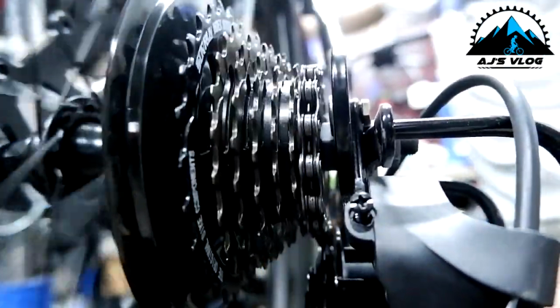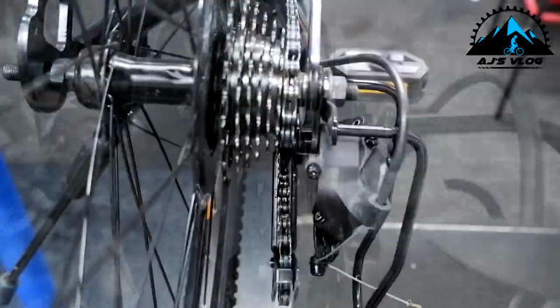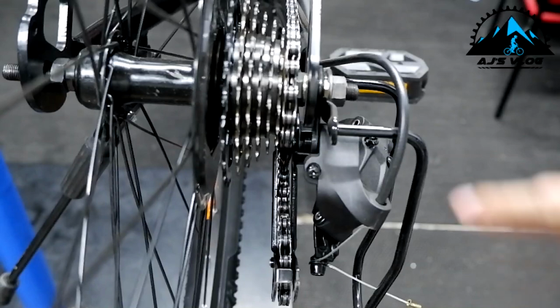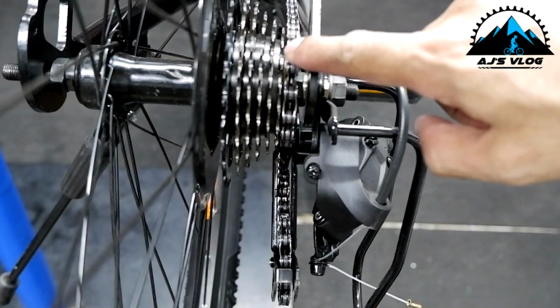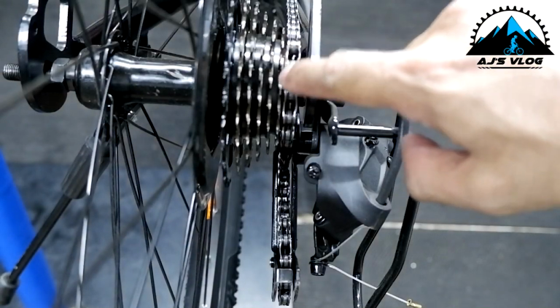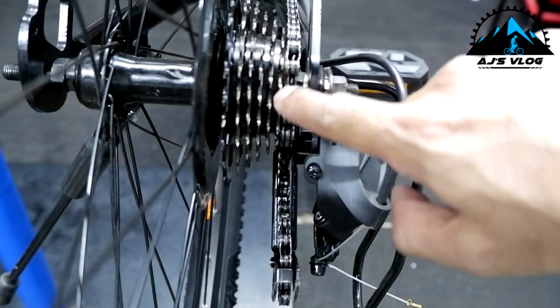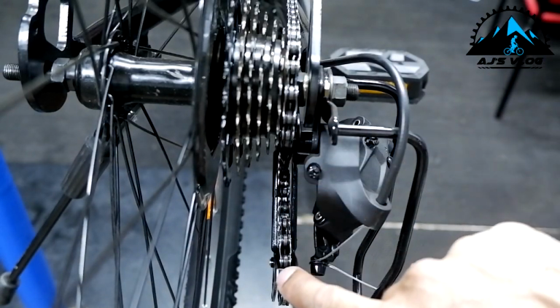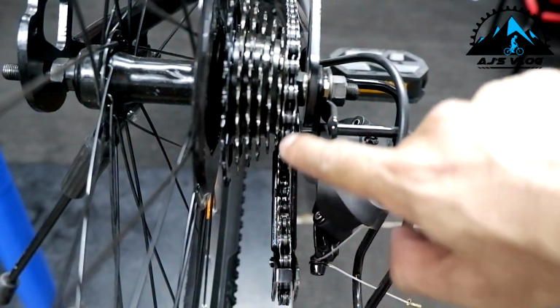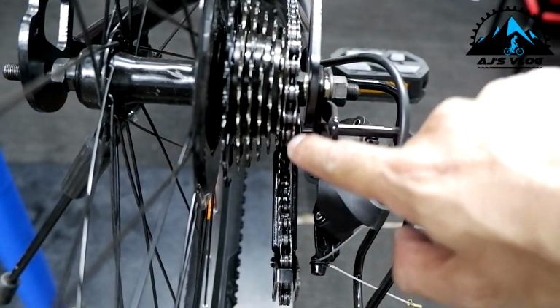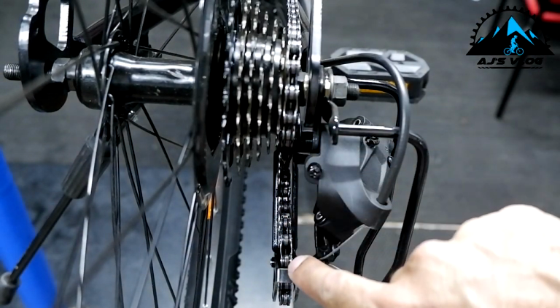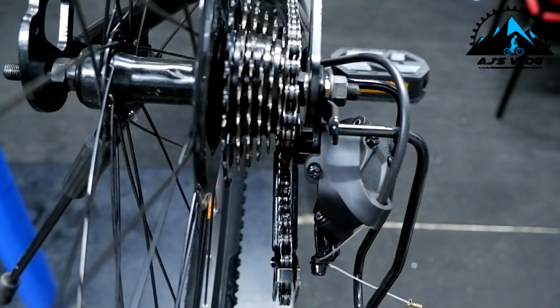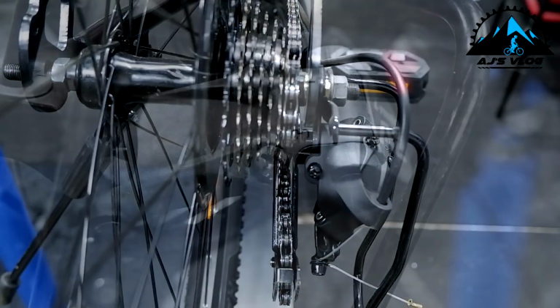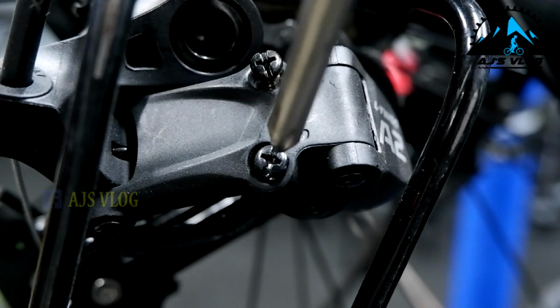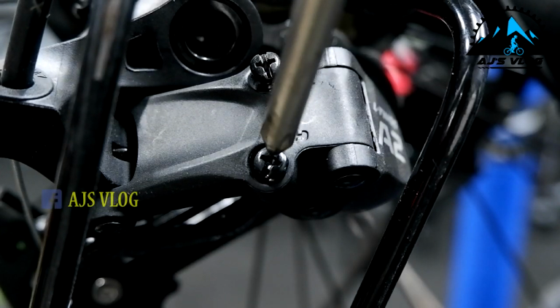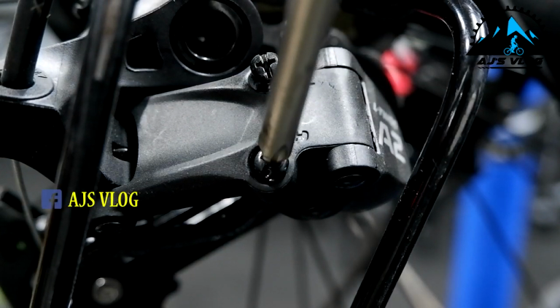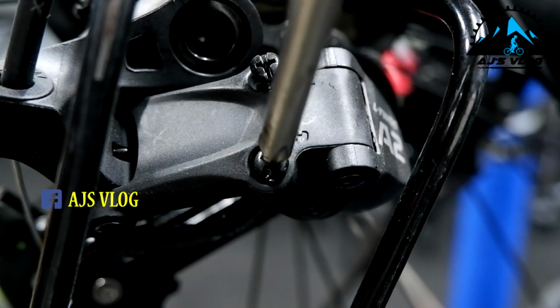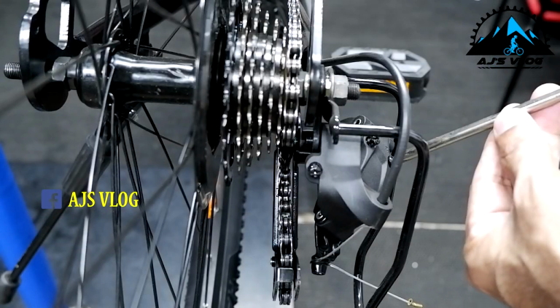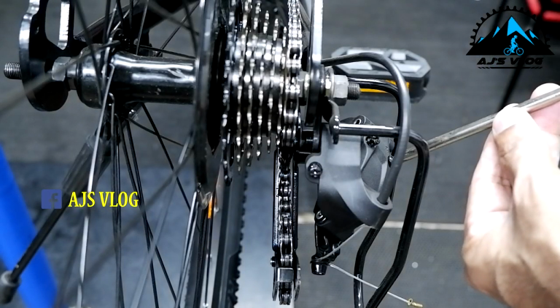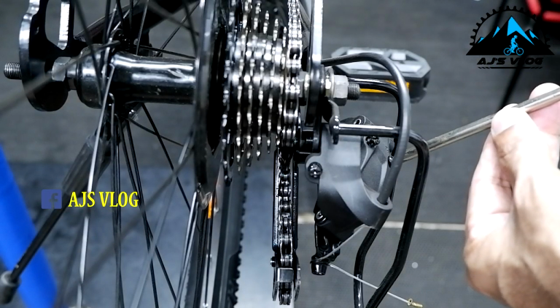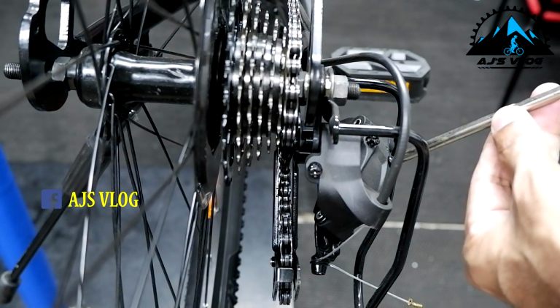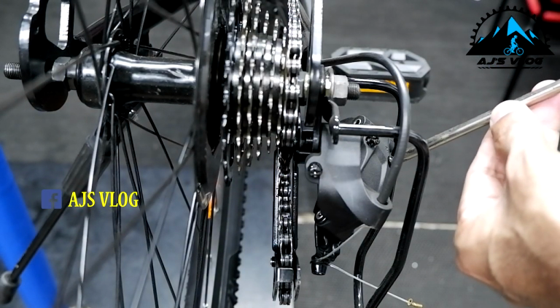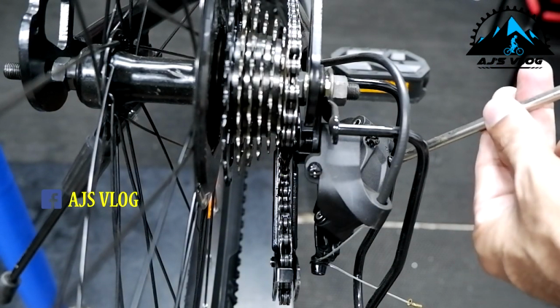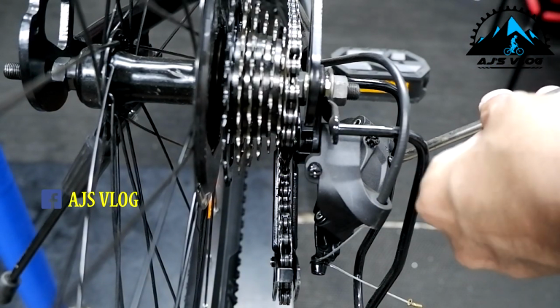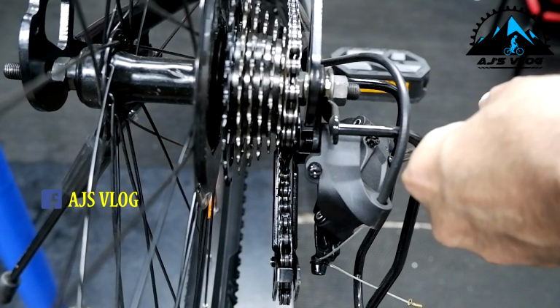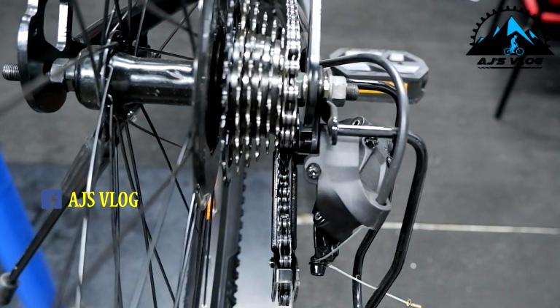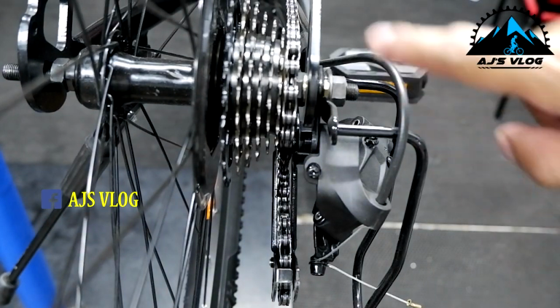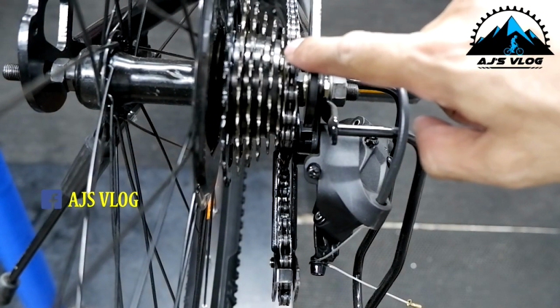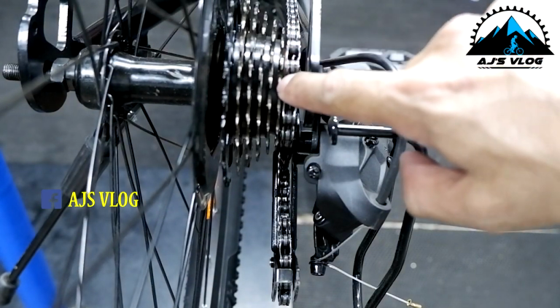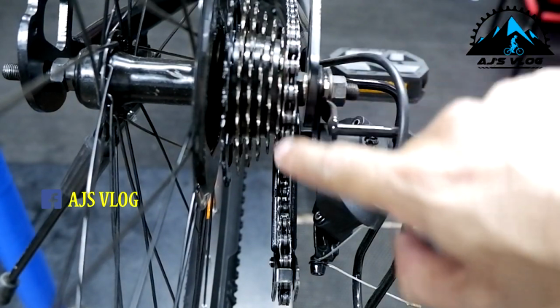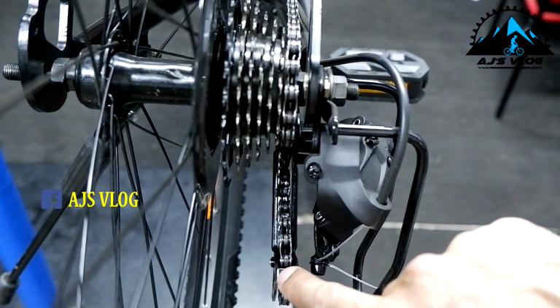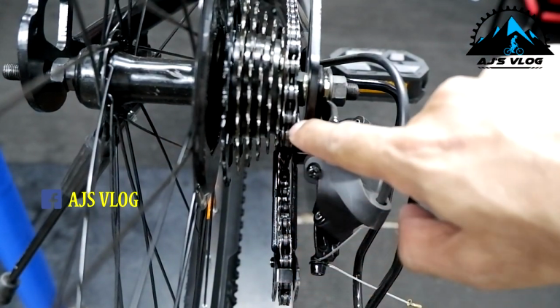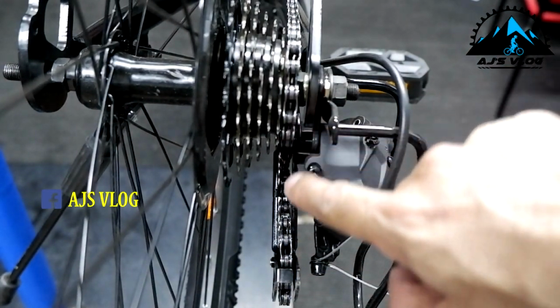These two are supposed to be in line. When you are in the 7th gear, it should line up with your rear derailleur cogs. Adjust the screw so that it comes into that line. Adjust this until the 7th gear and the rear derailleur cogs are in one line.